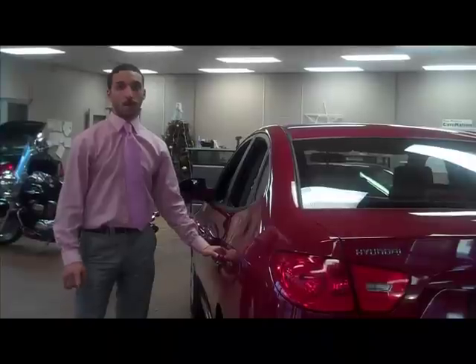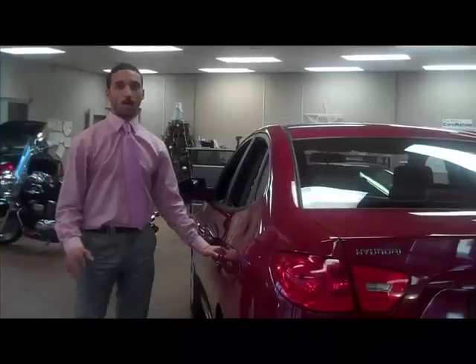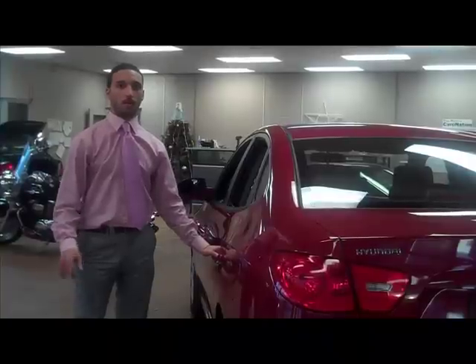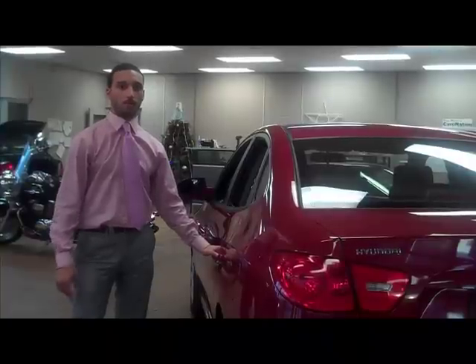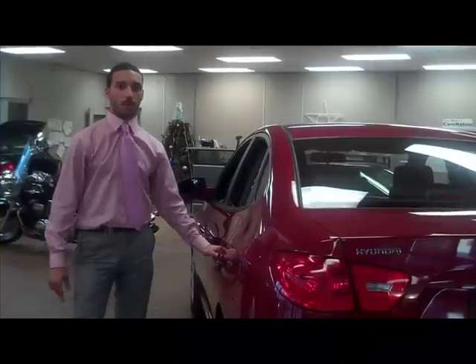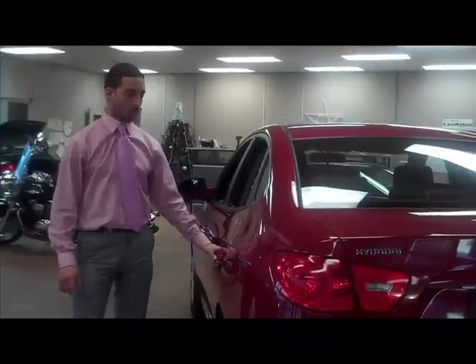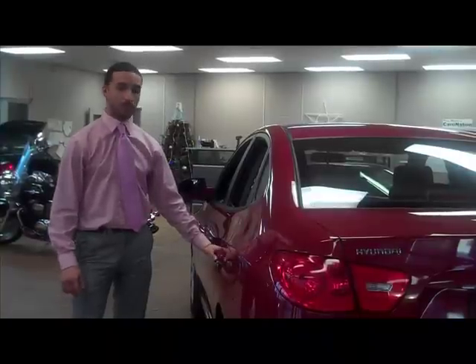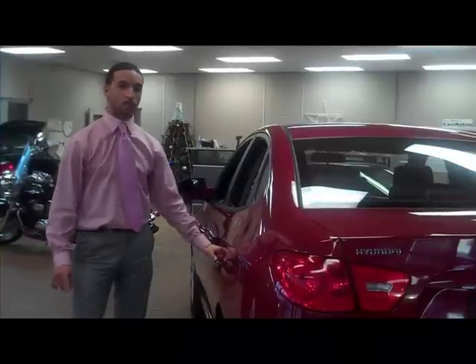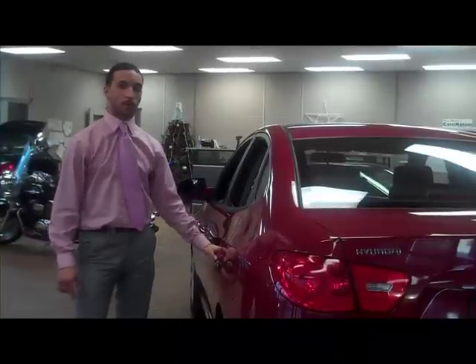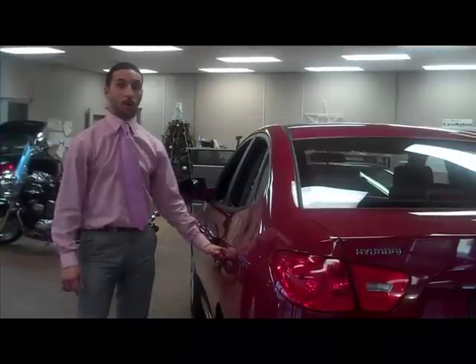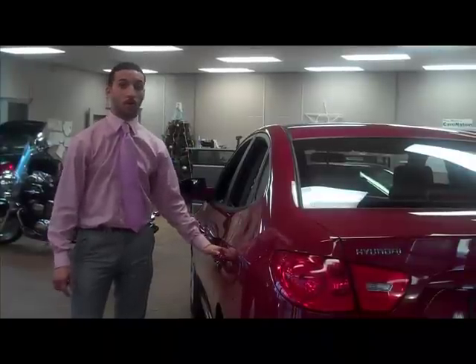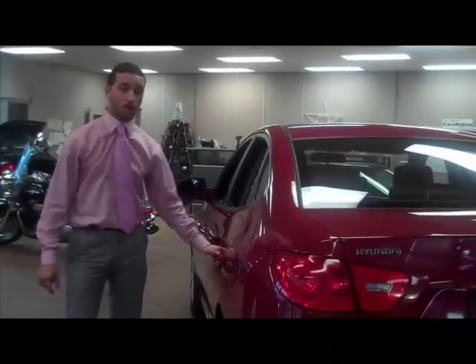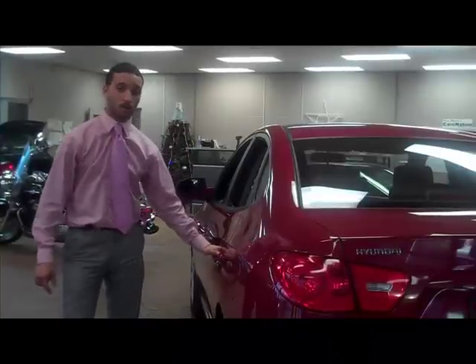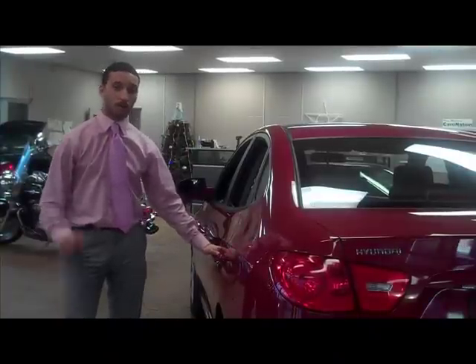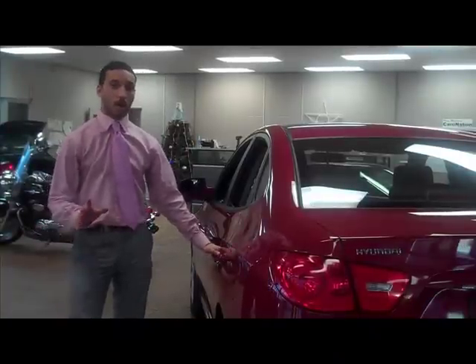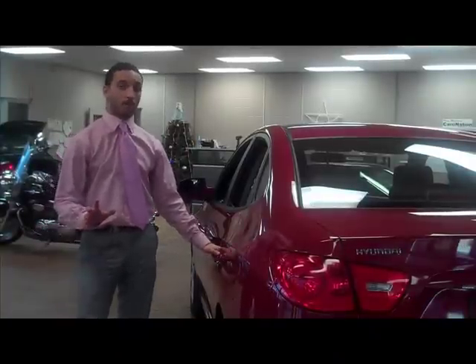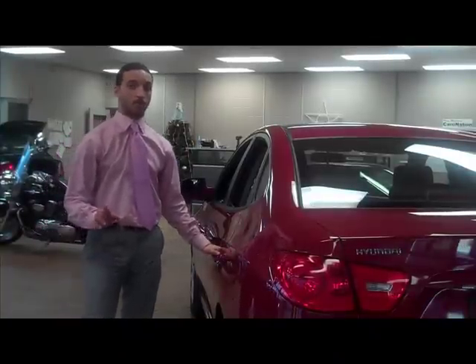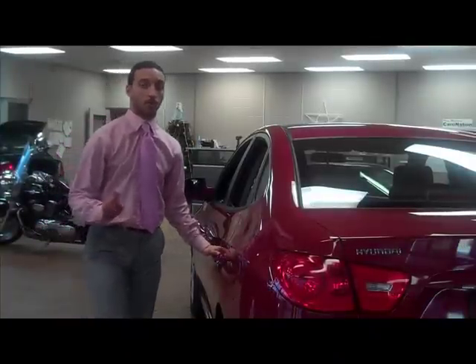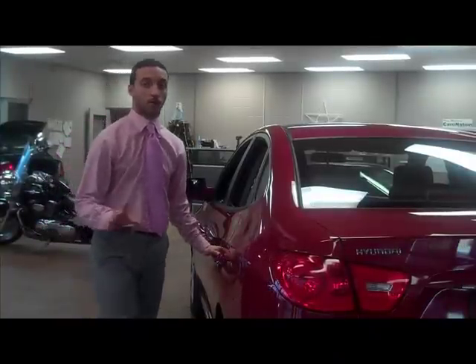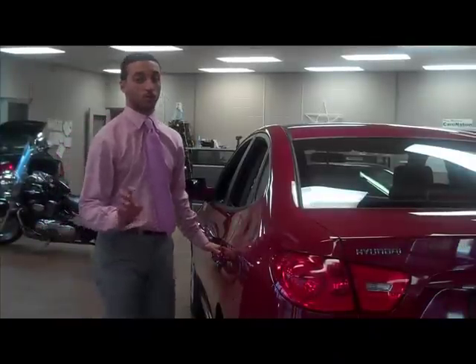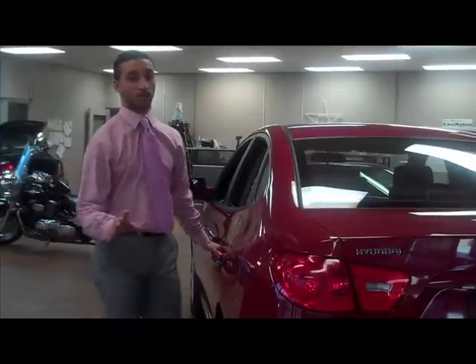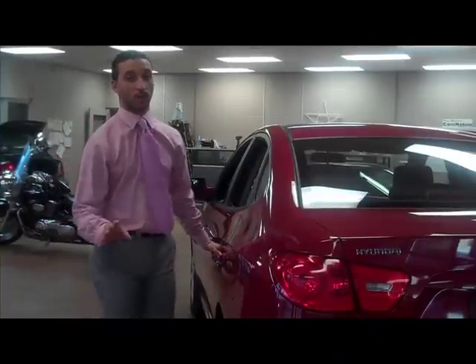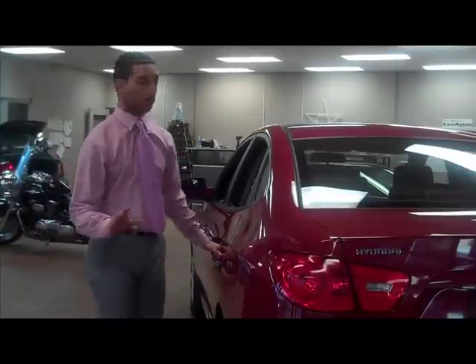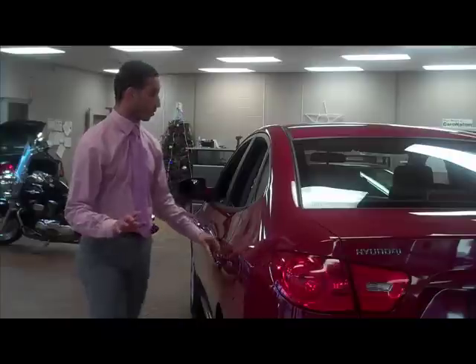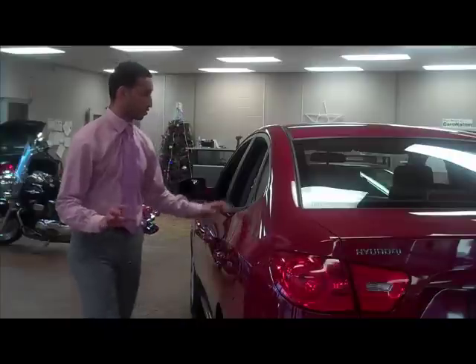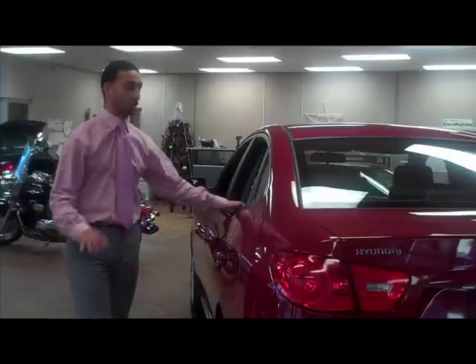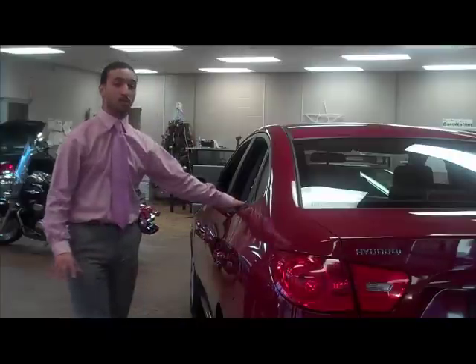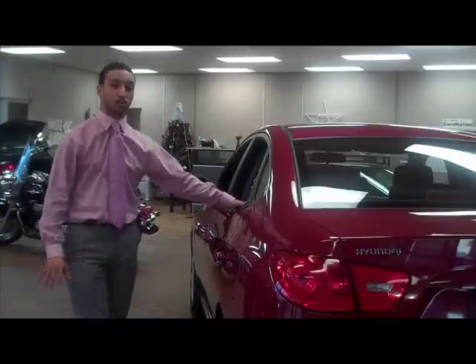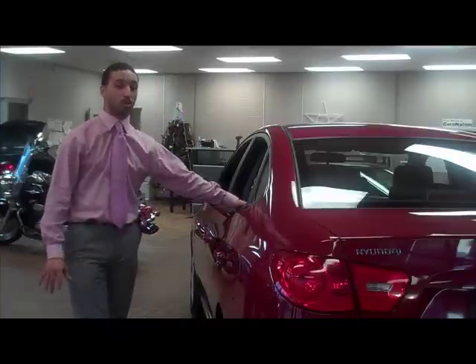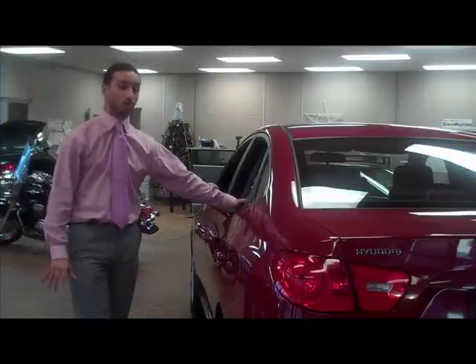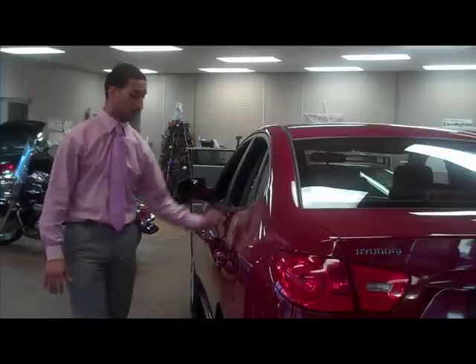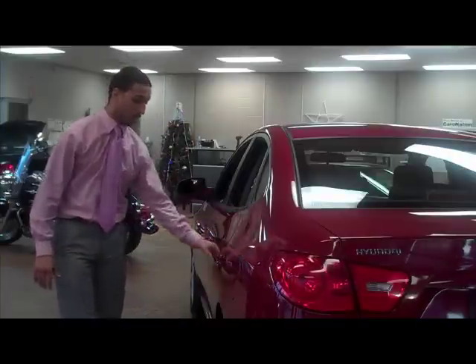Hi, my name is Sam. I'm the sales rep at Out of Eye and Eye and I'm going to be showing you how to do the safety lock, just in case your child is sitting in the back.